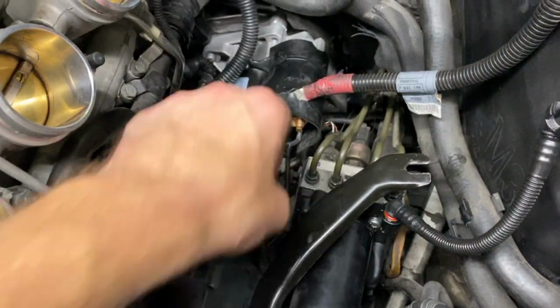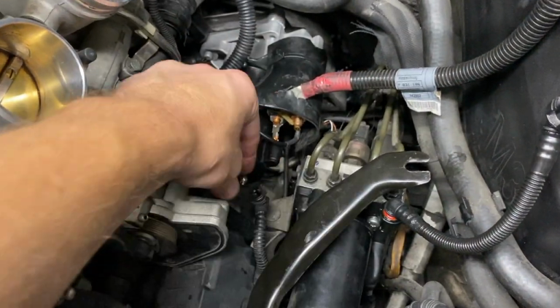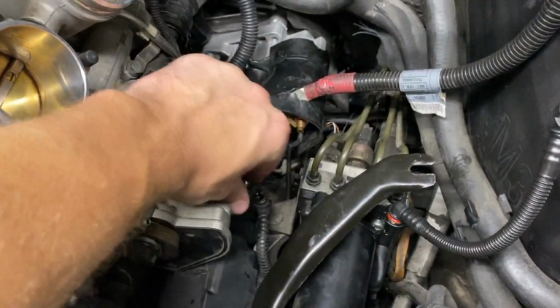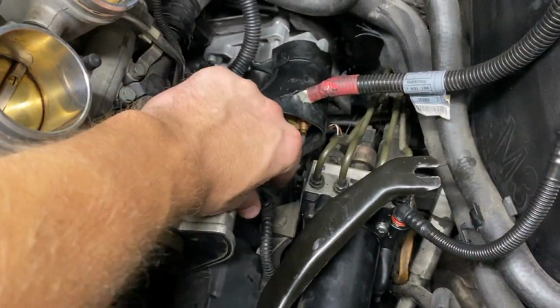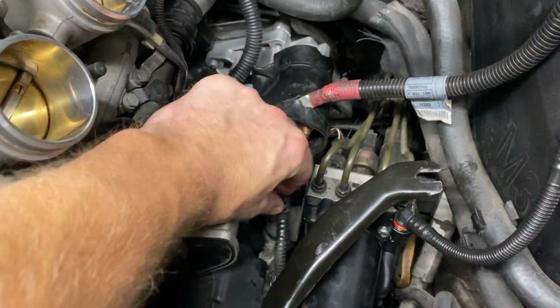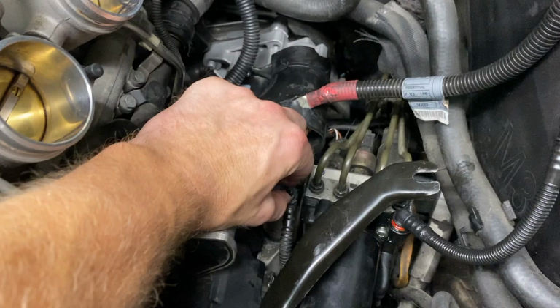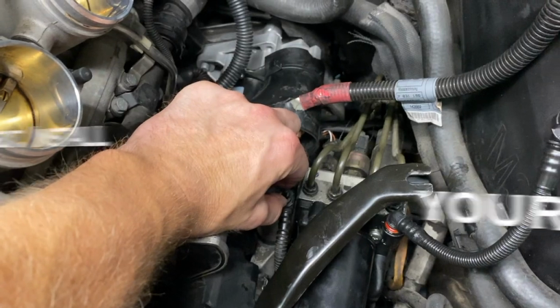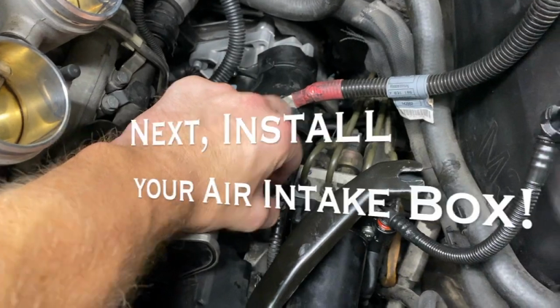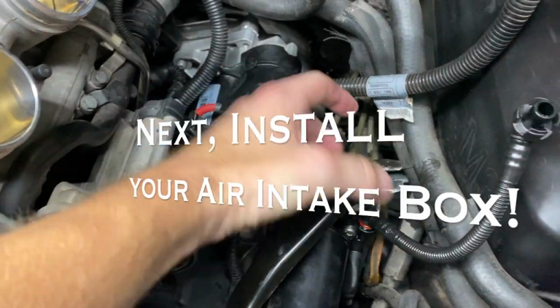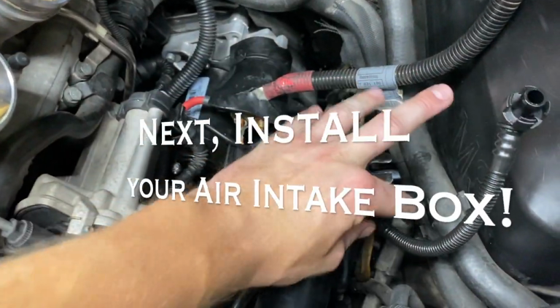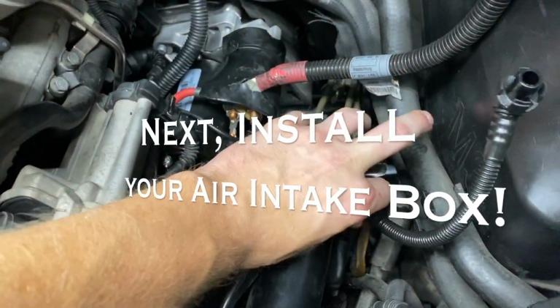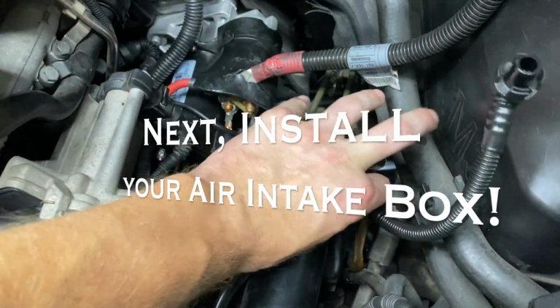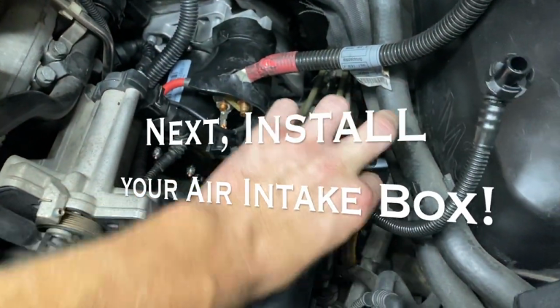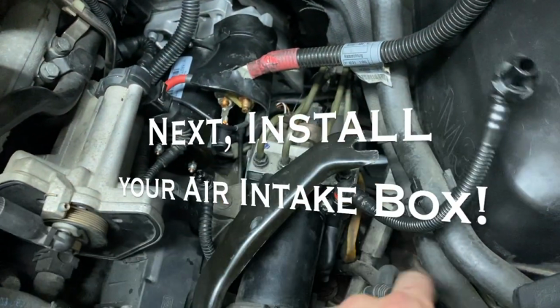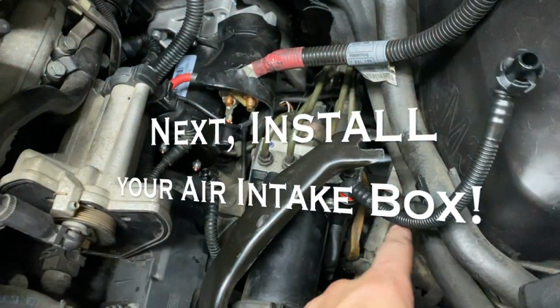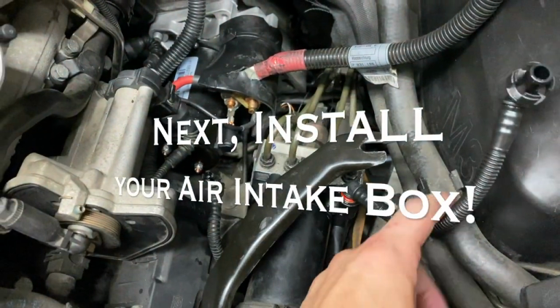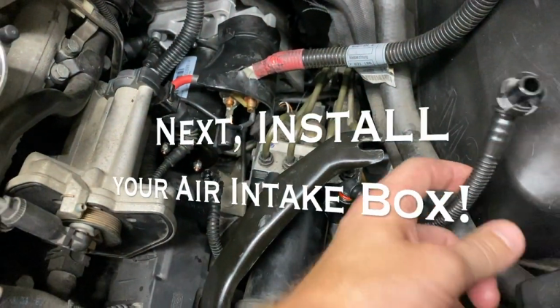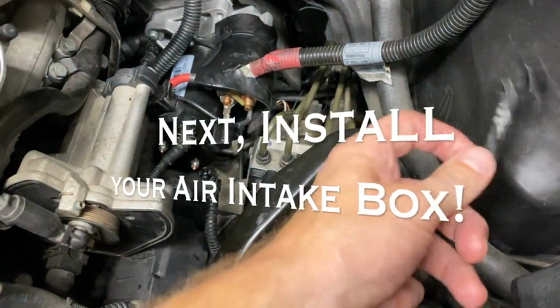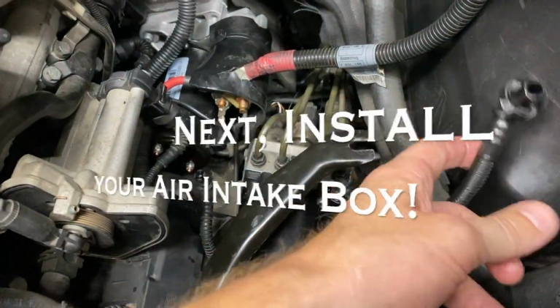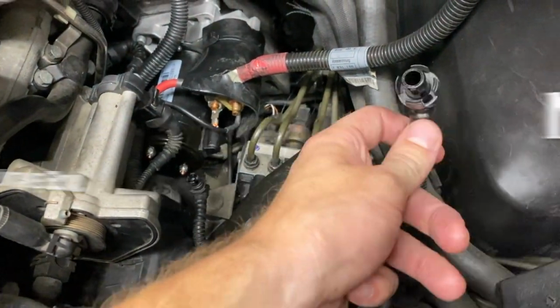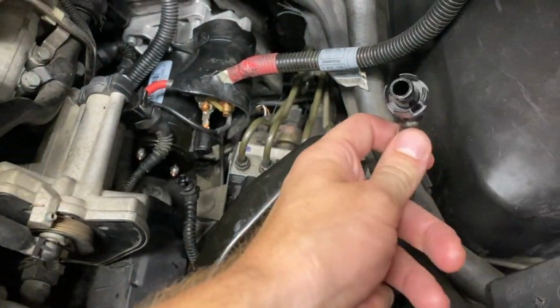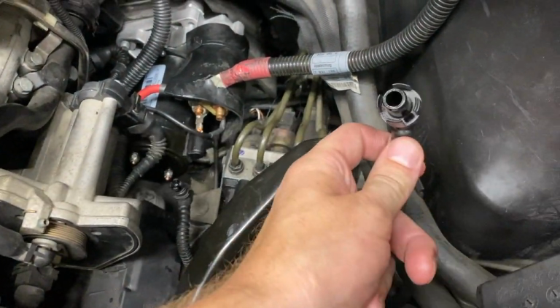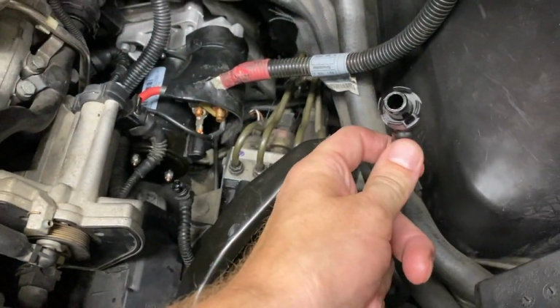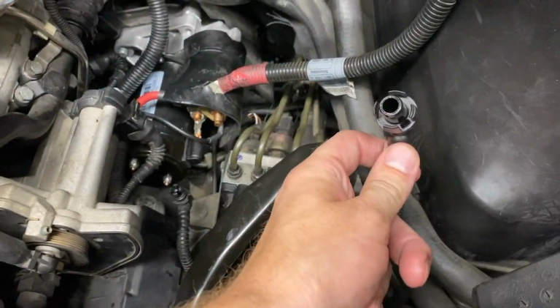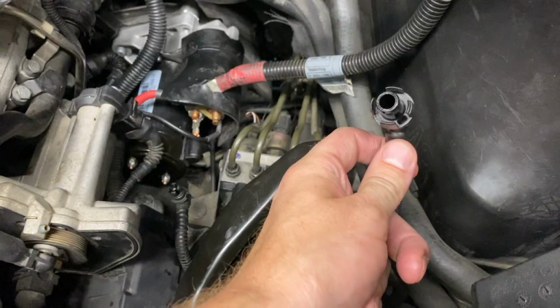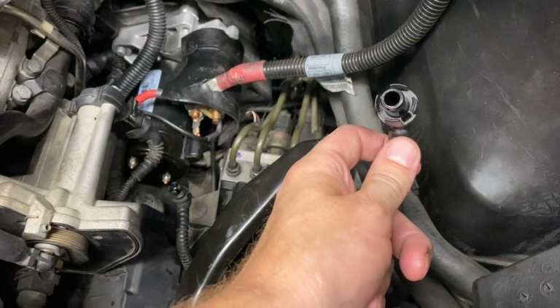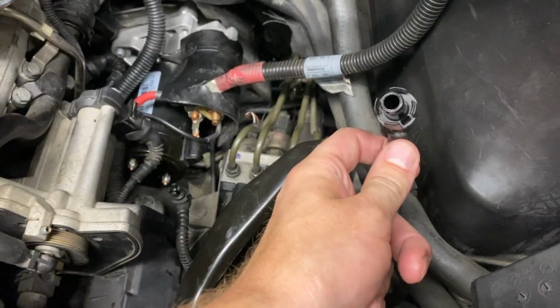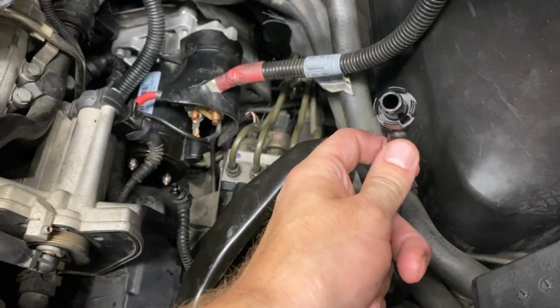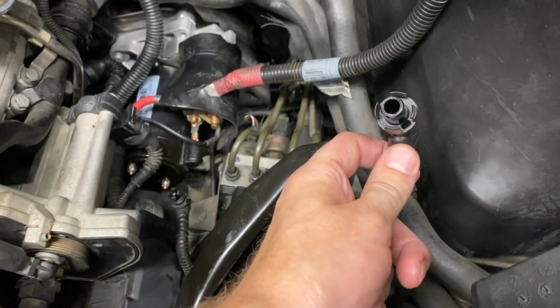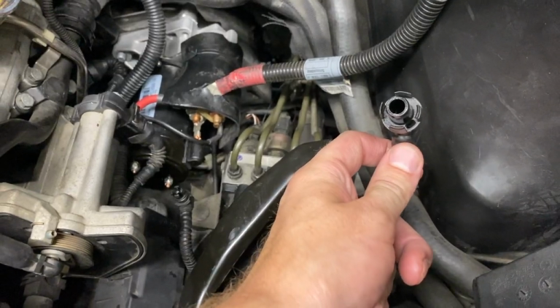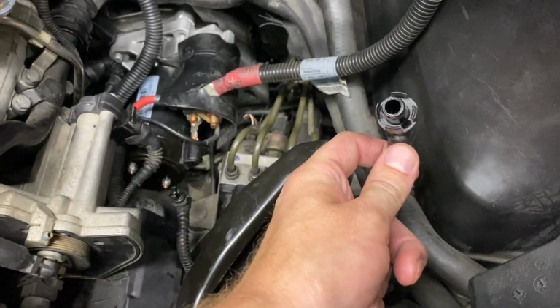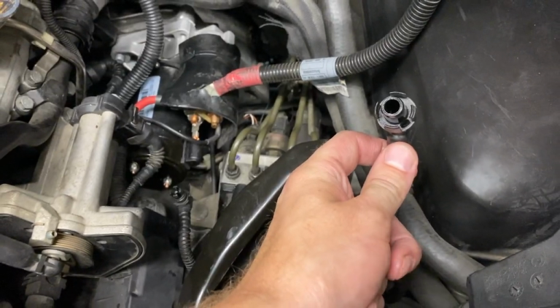Remember, this is going to plug into the bottom of your airbox. This is going to plug into your SMG reservoir on the airbox, if you have the SMG of course.